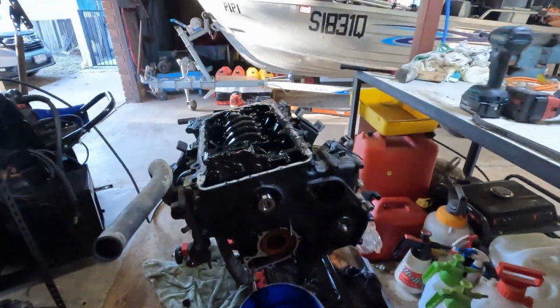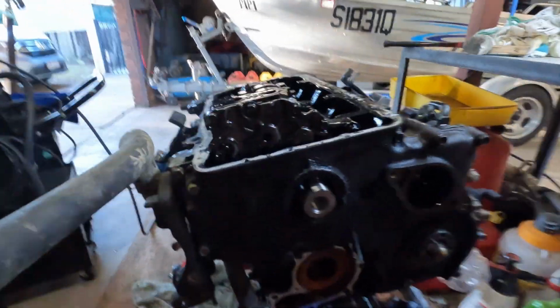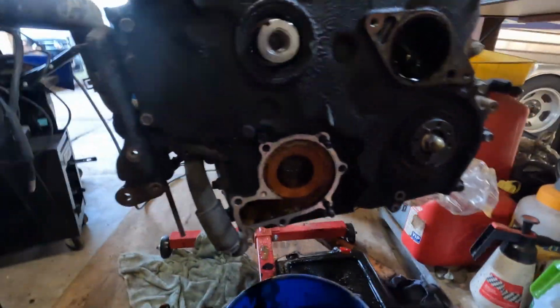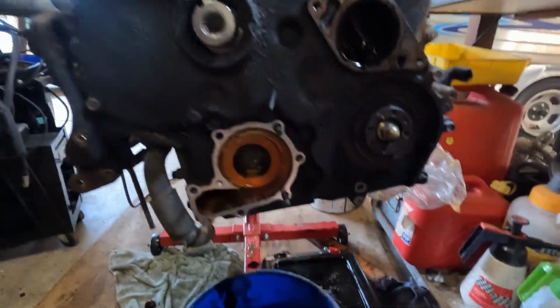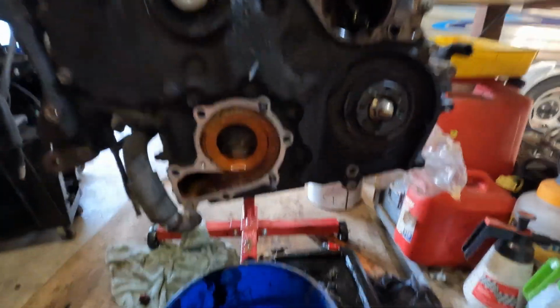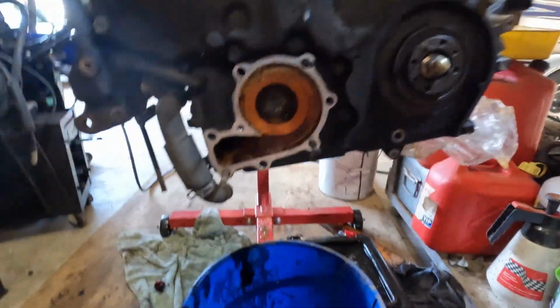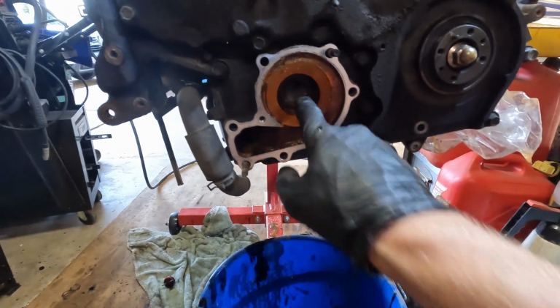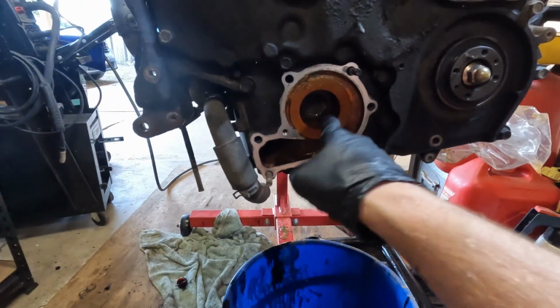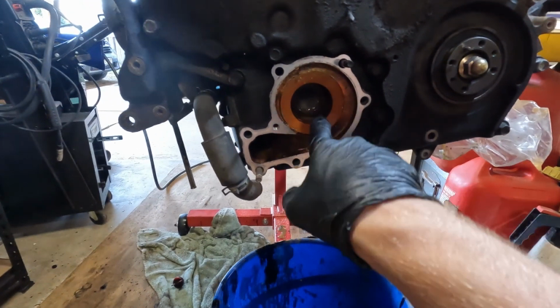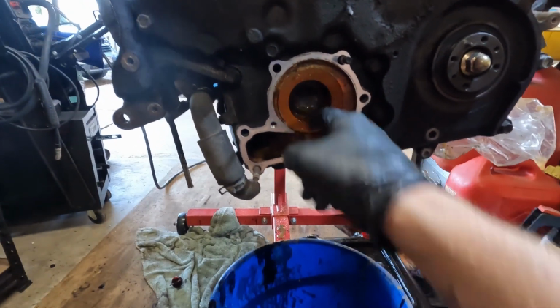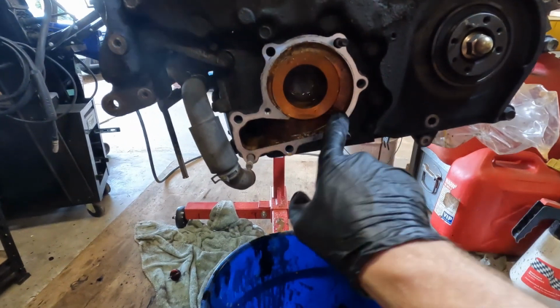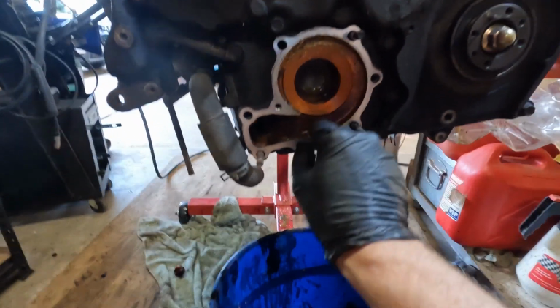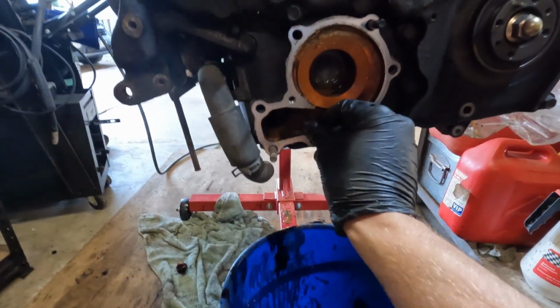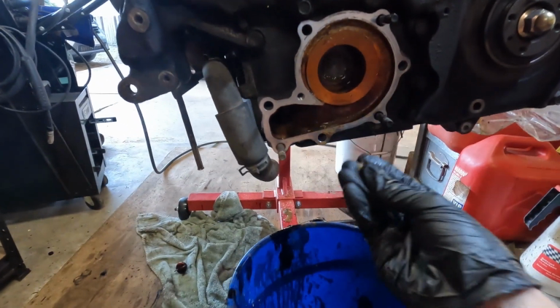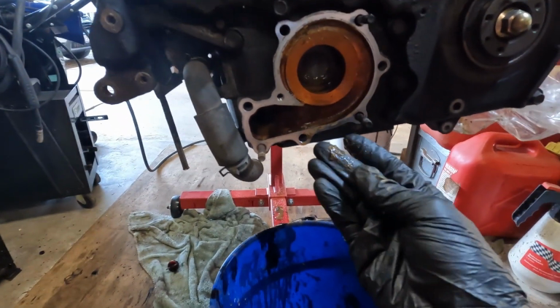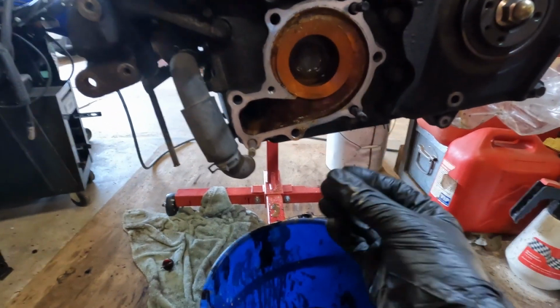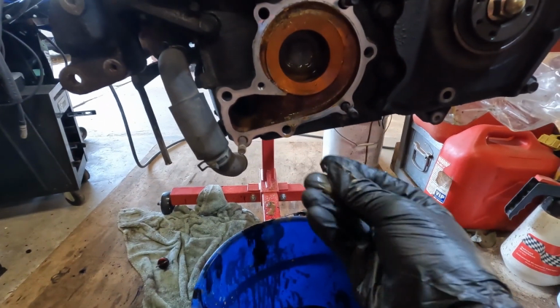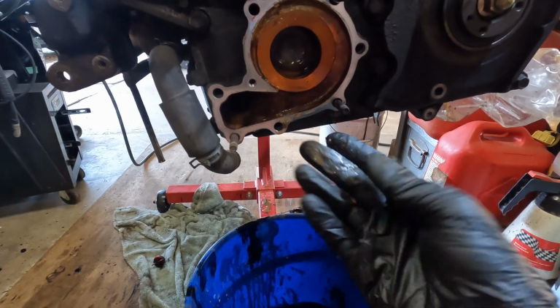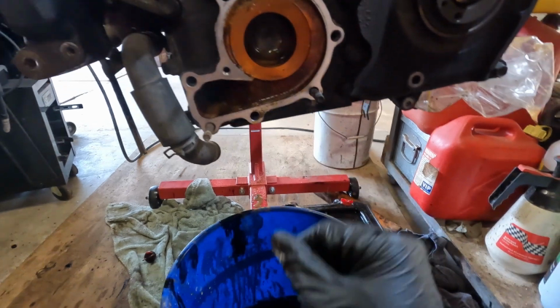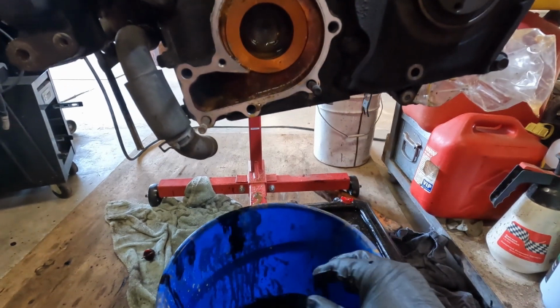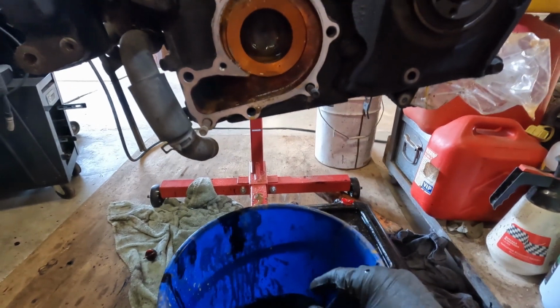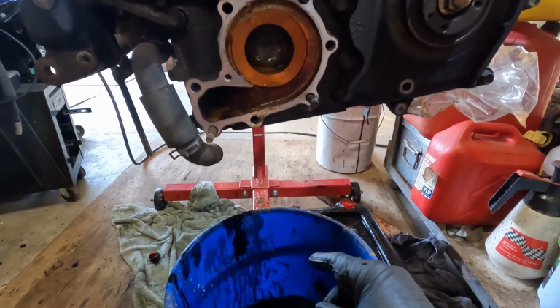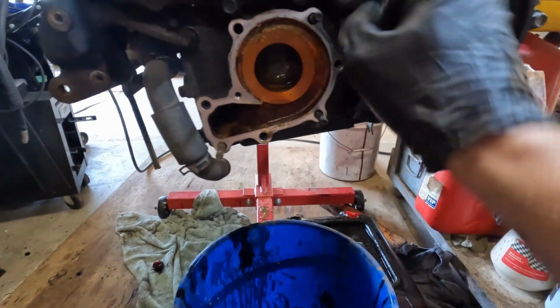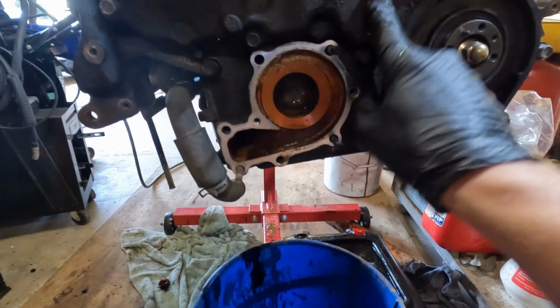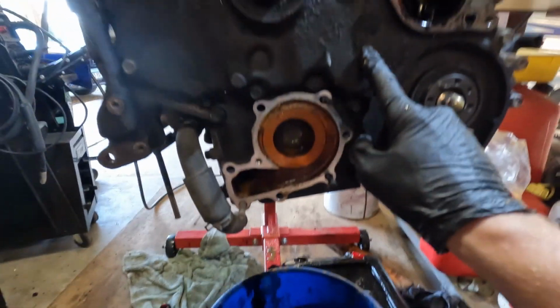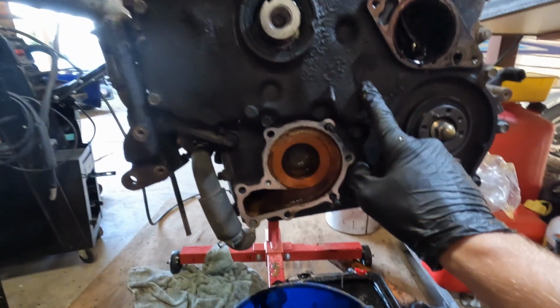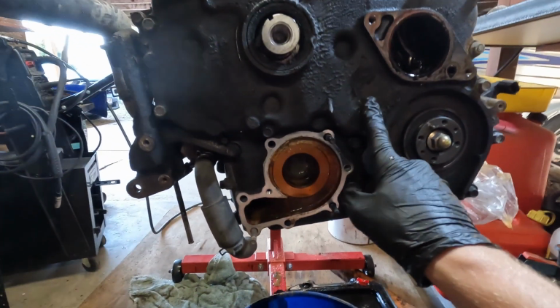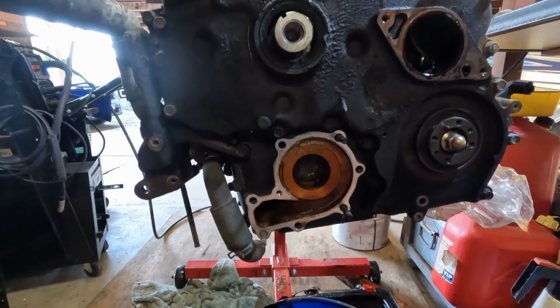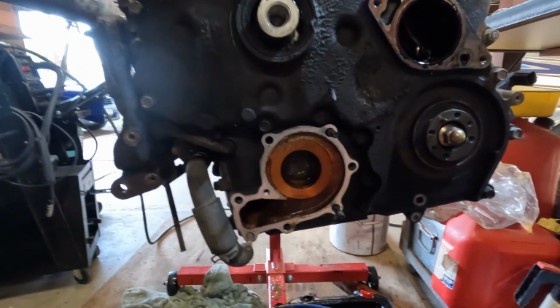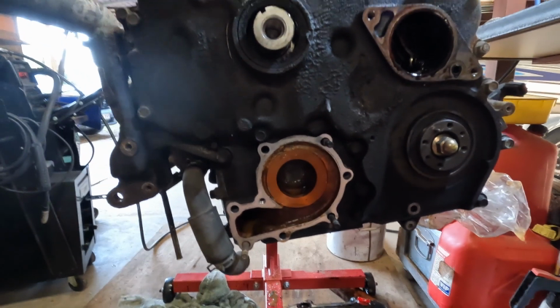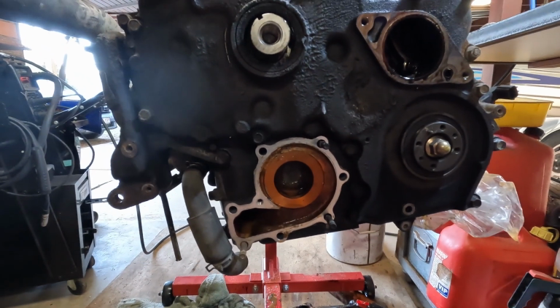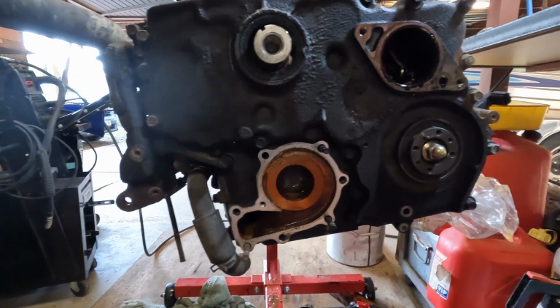Alrighty, well this front face is pretty stripped down. This water pump is pretty rooted - you can see there's all sorts of stuff going on. Not amazing. So I'll rip off this case and that should show us the timing gears.